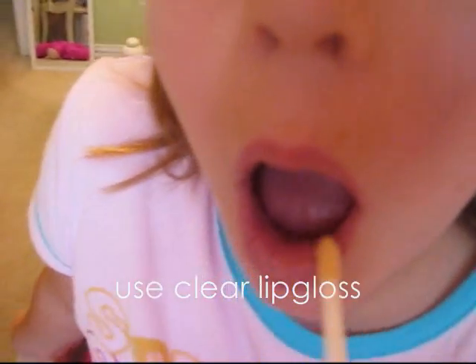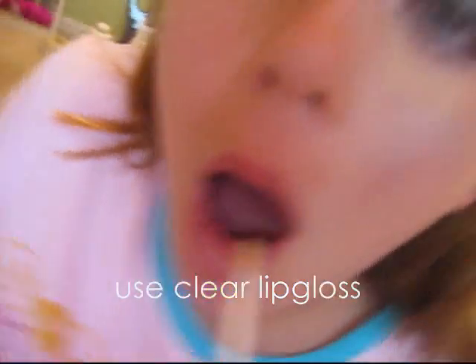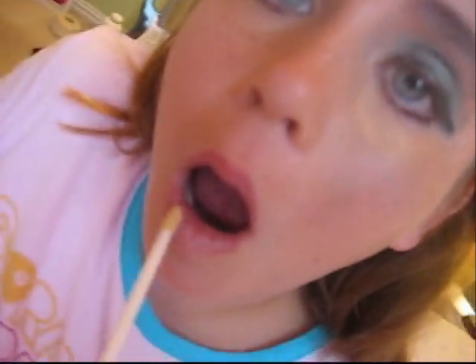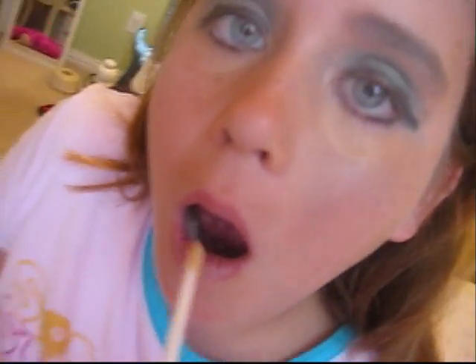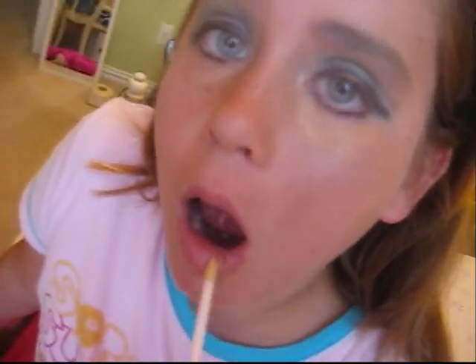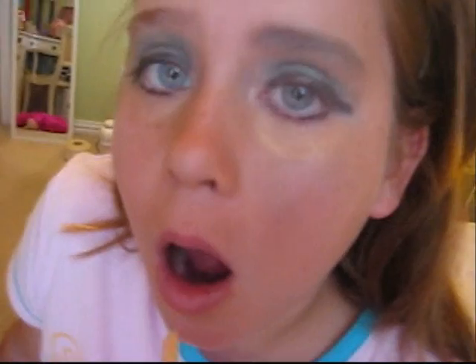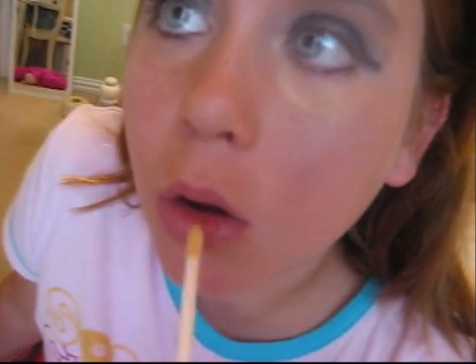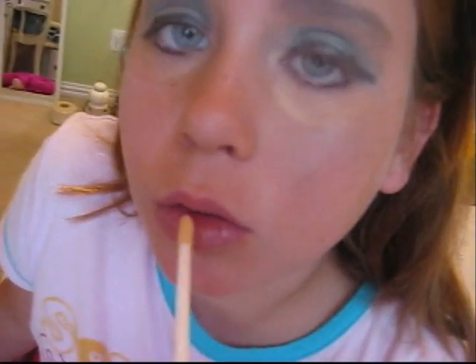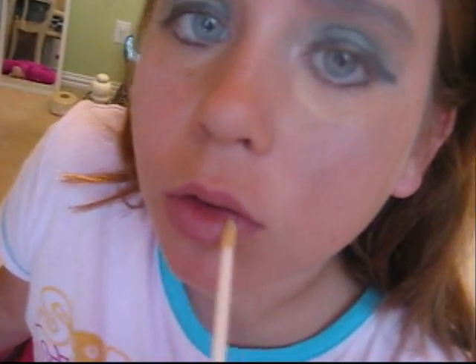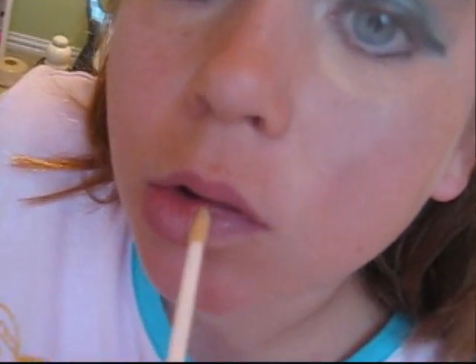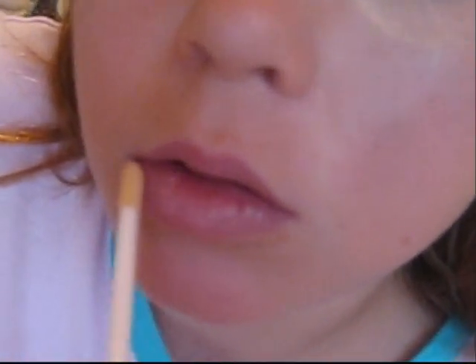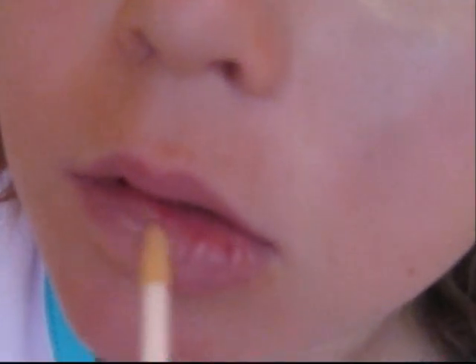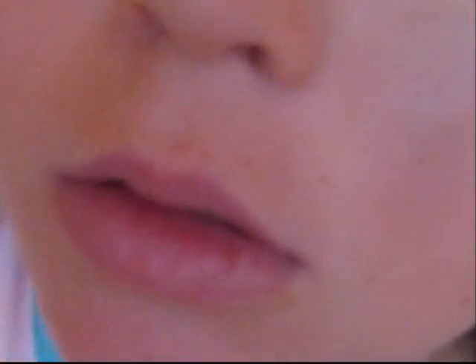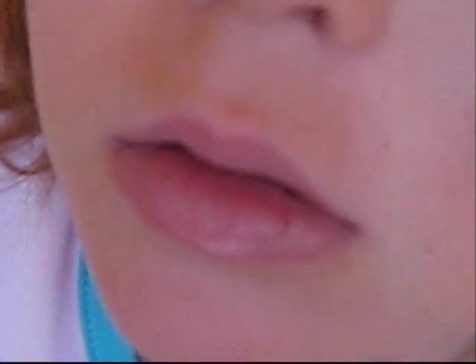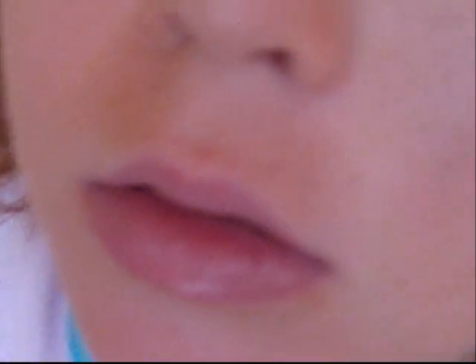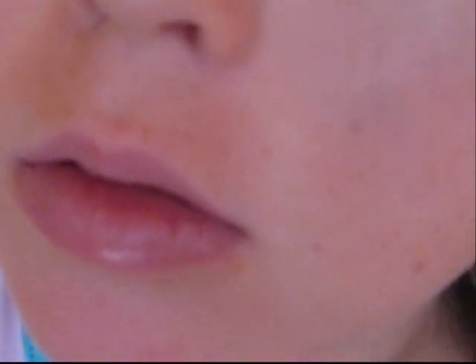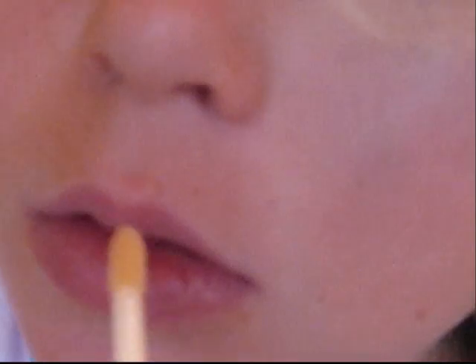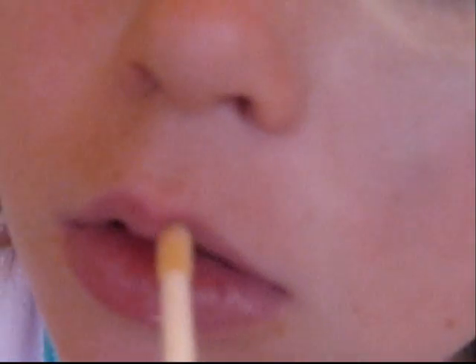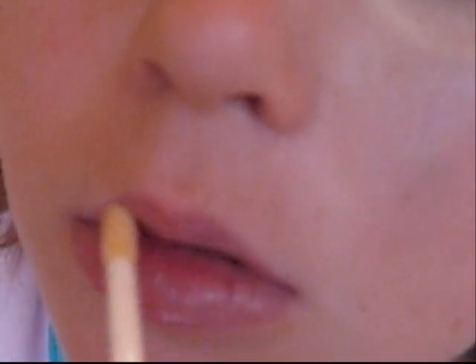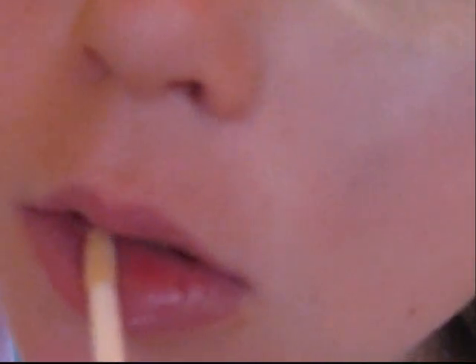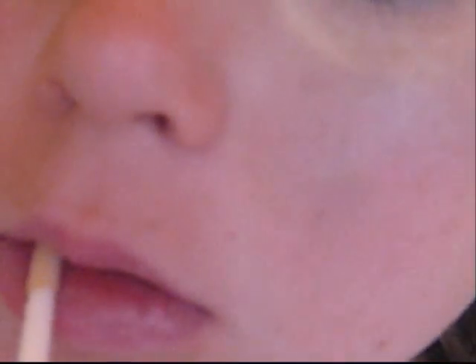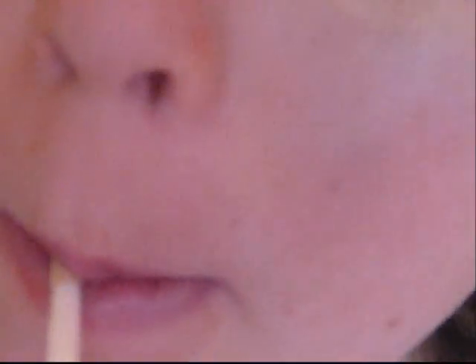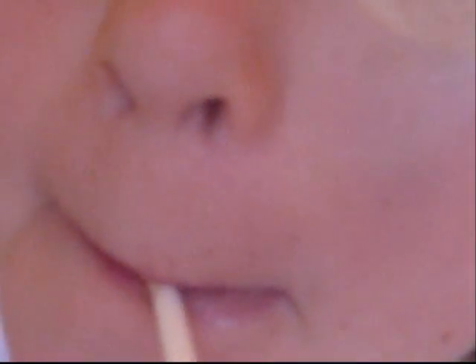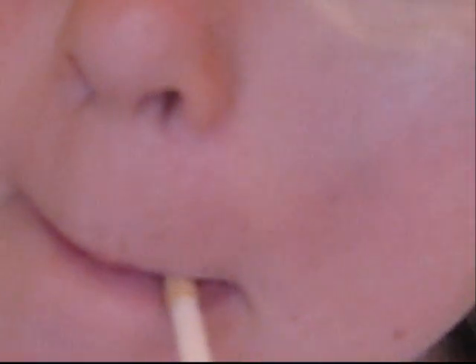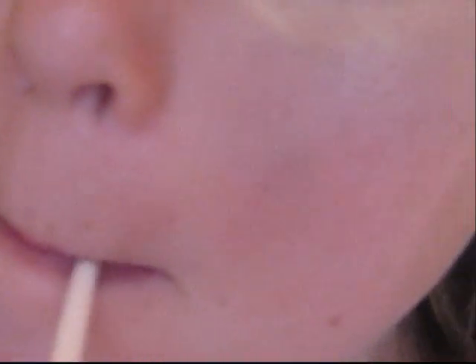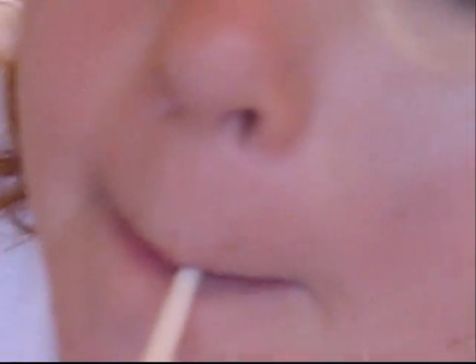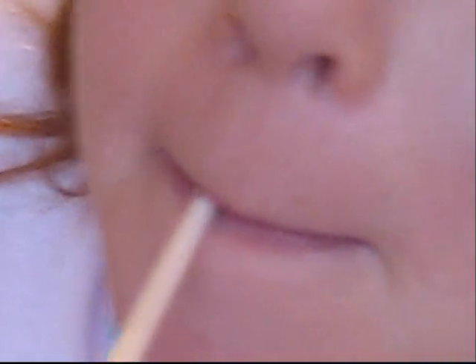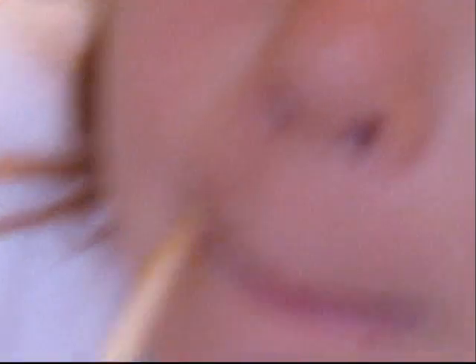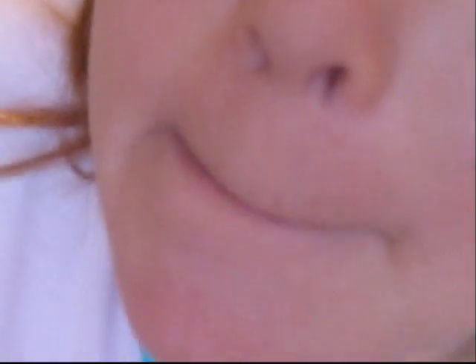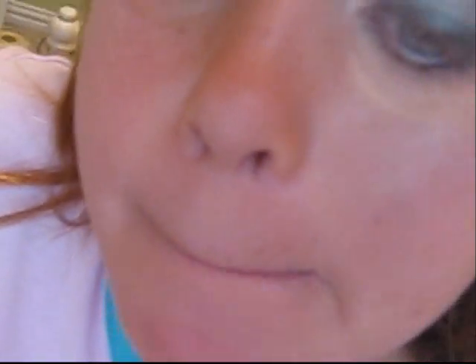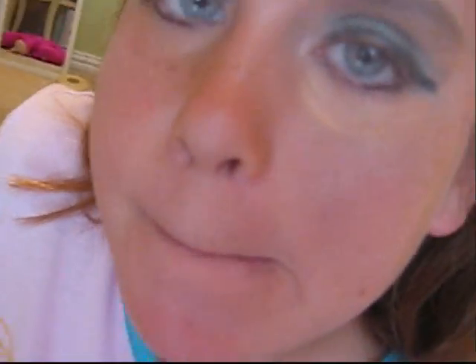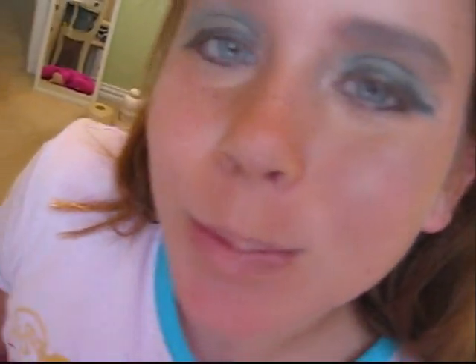Use clear lip gloss because you already have enough colors all over your face. Then close your lips to help apply the lip gloss better.